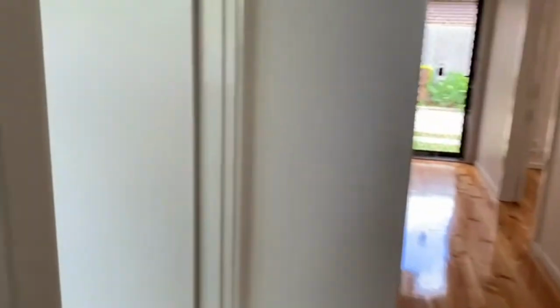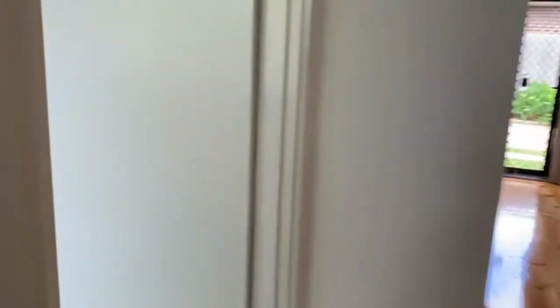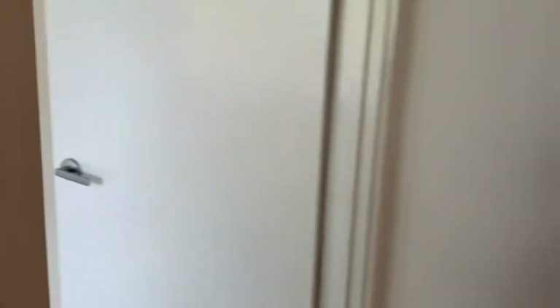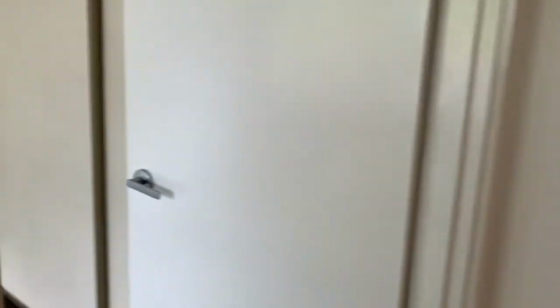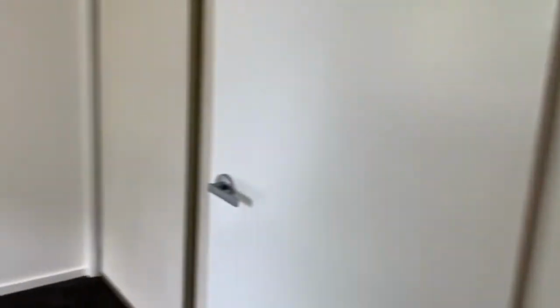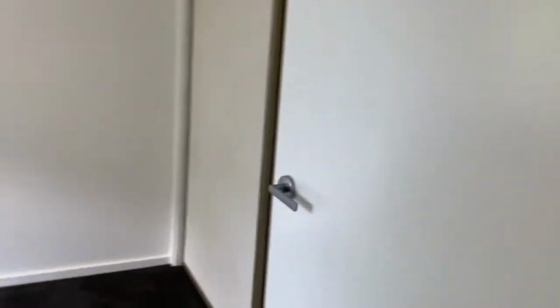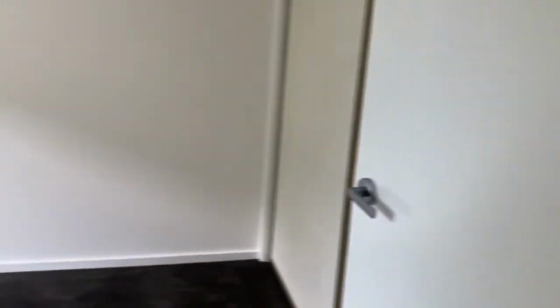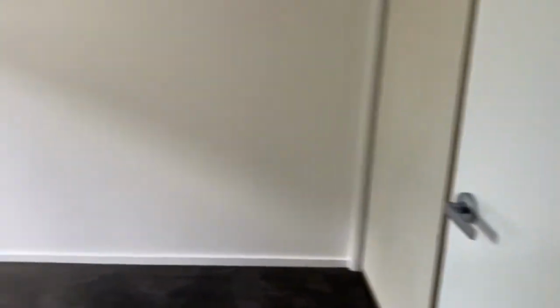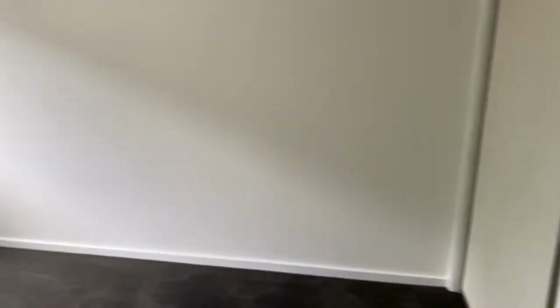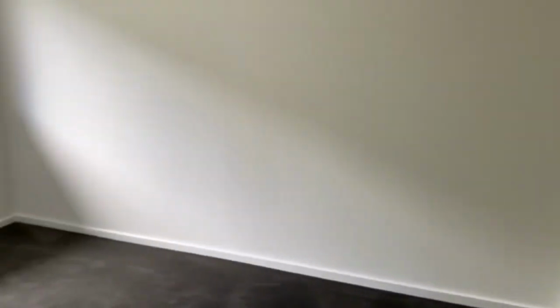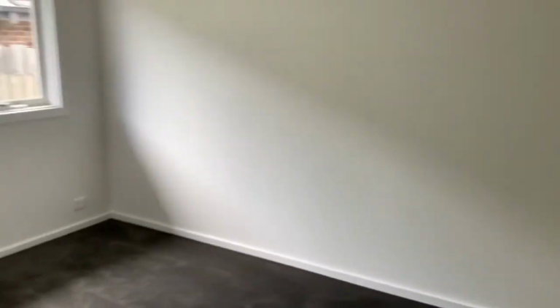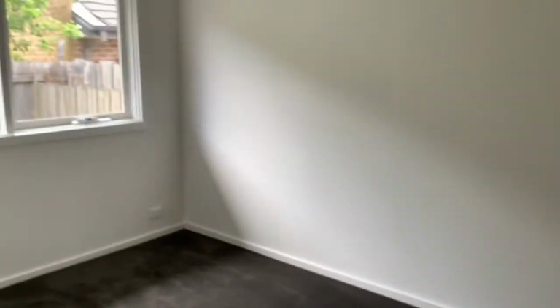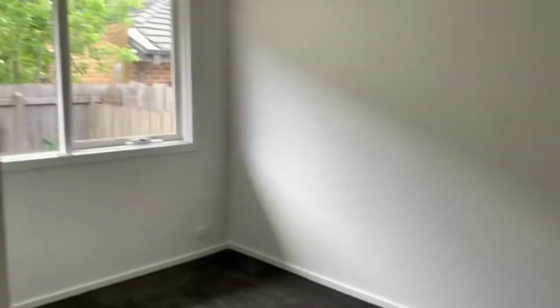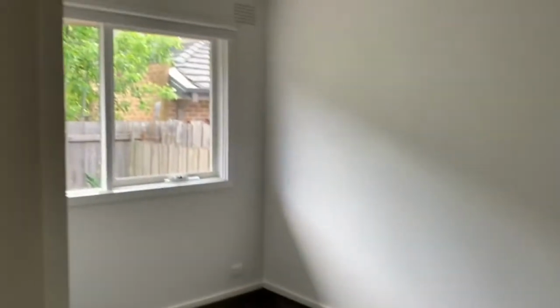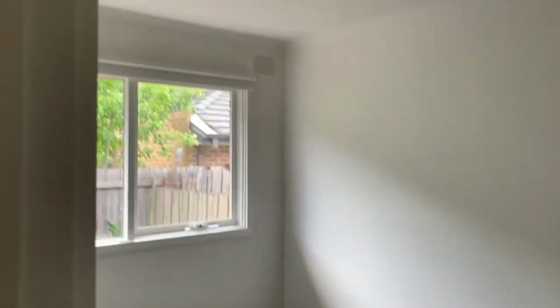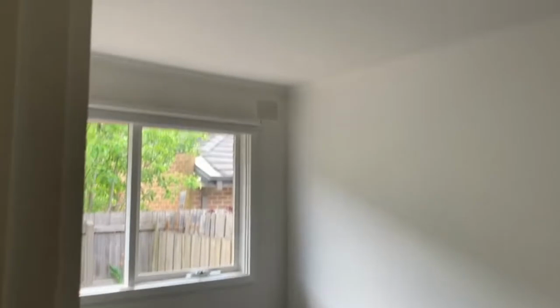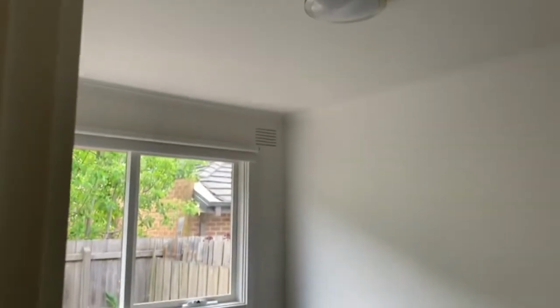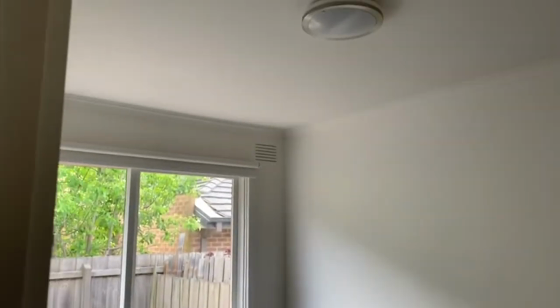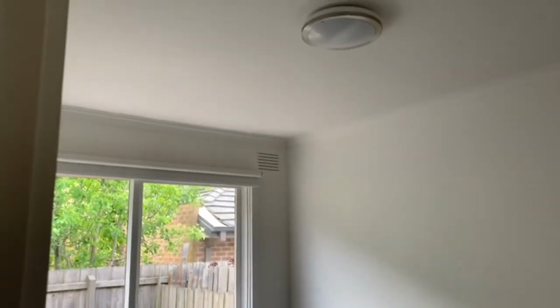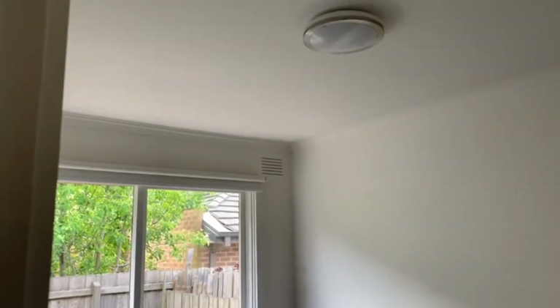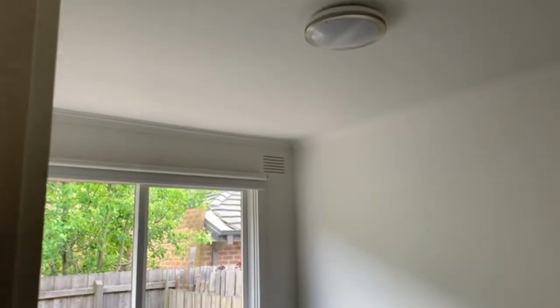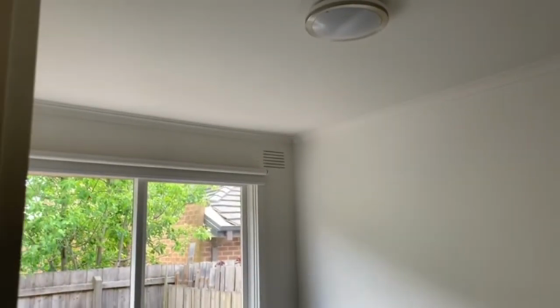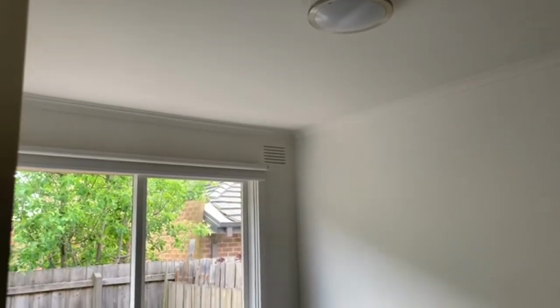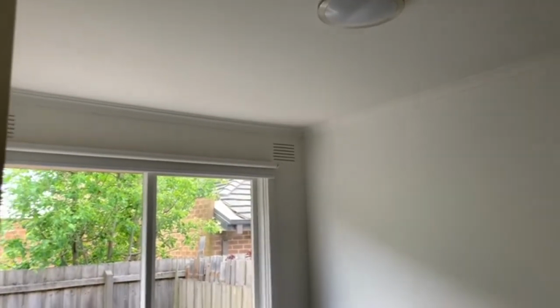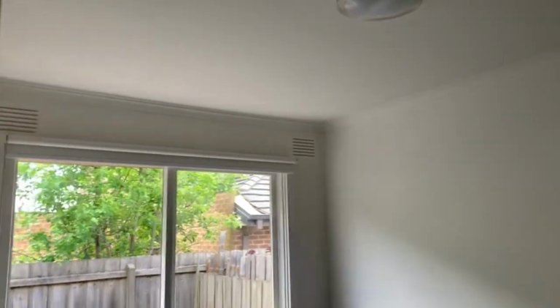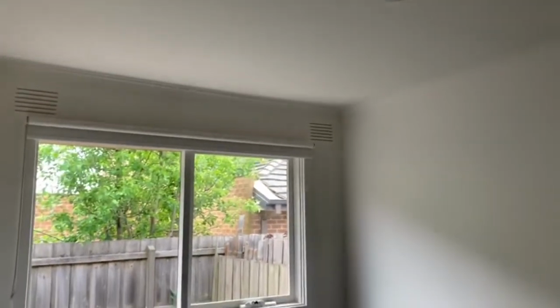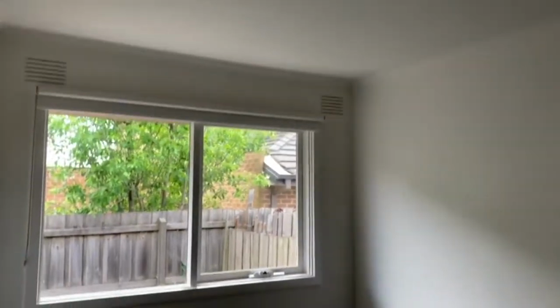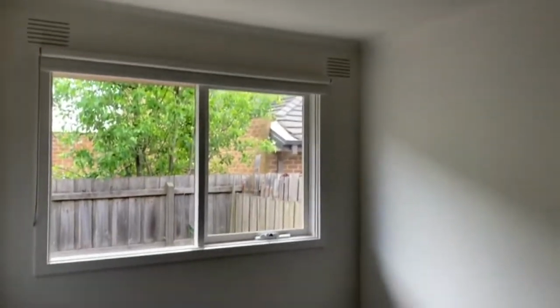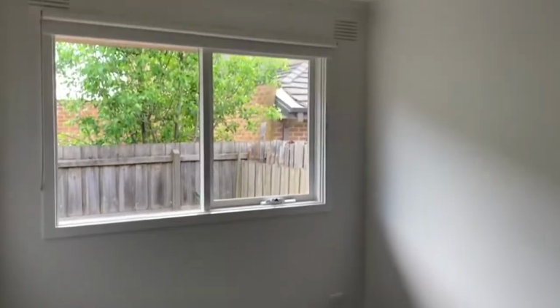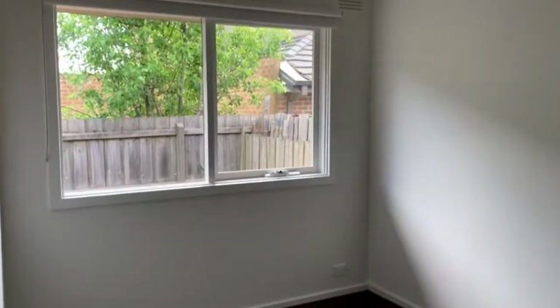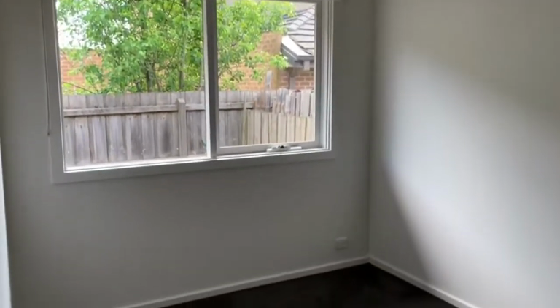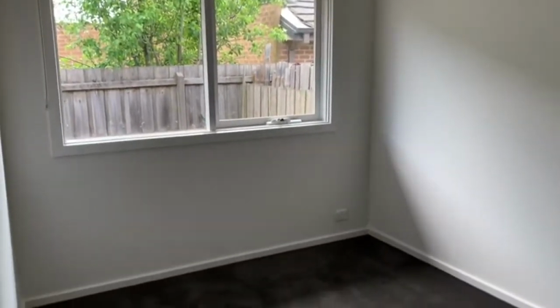Then to the left we have the first bedroom. This is a really good sized bedroom that includes plush new carpets and built-in wardrobes.